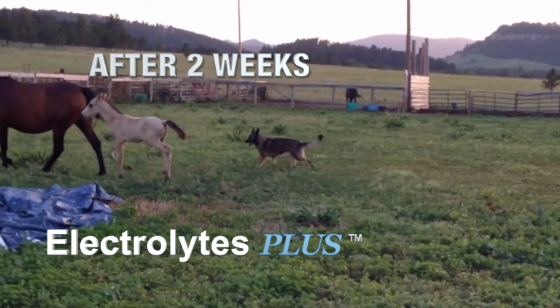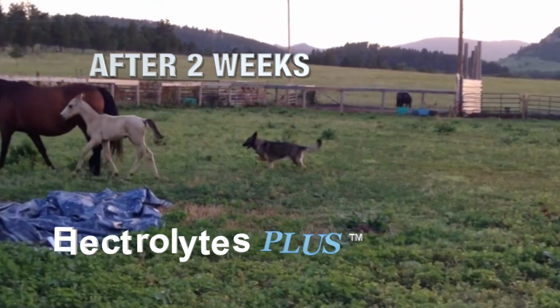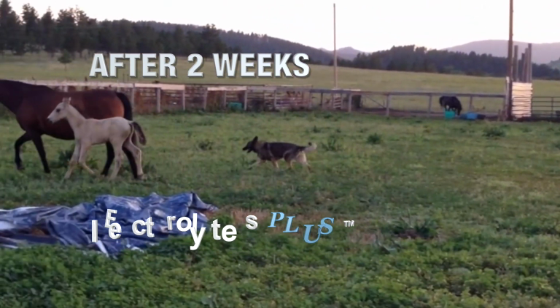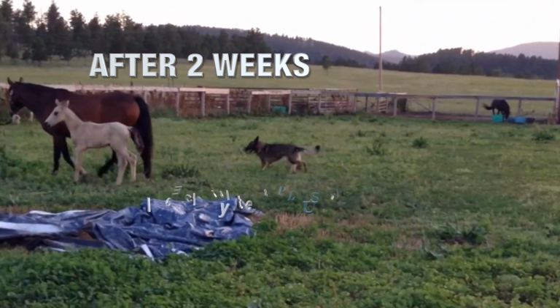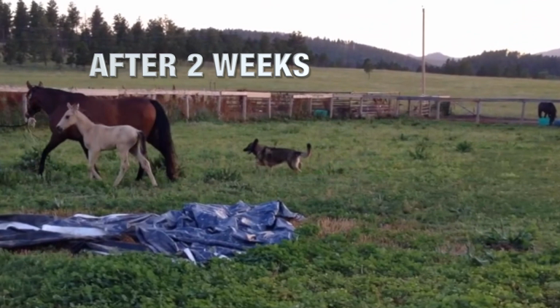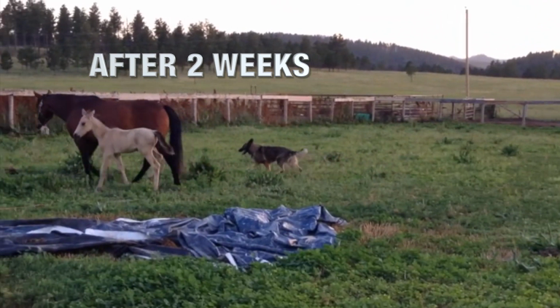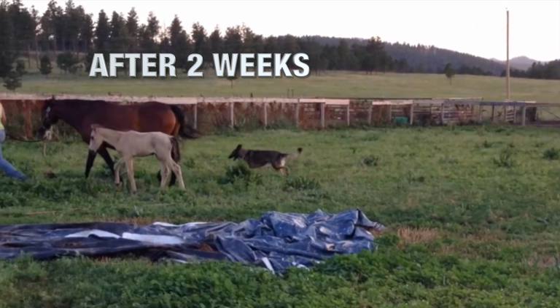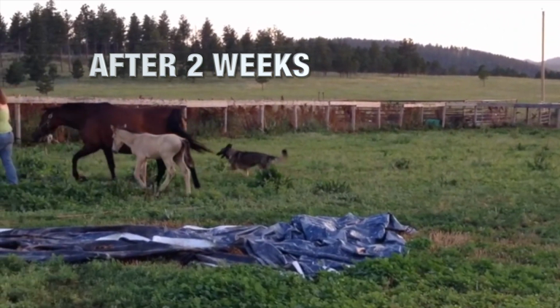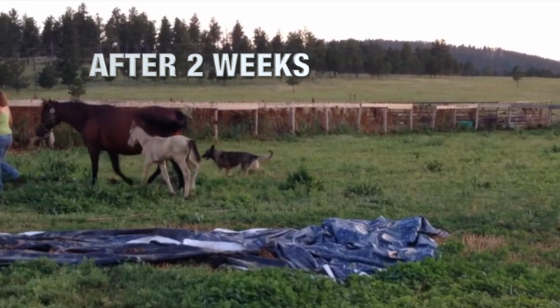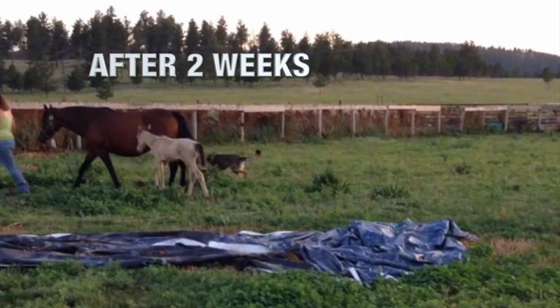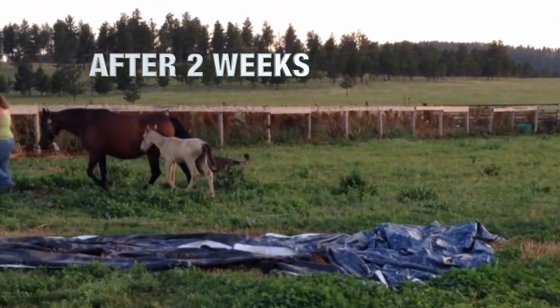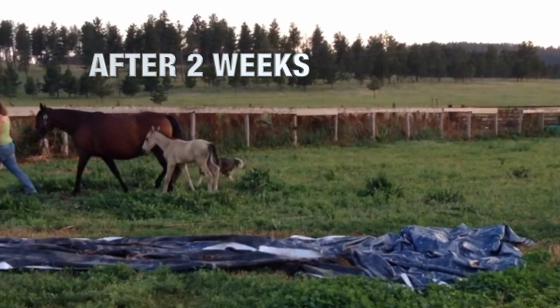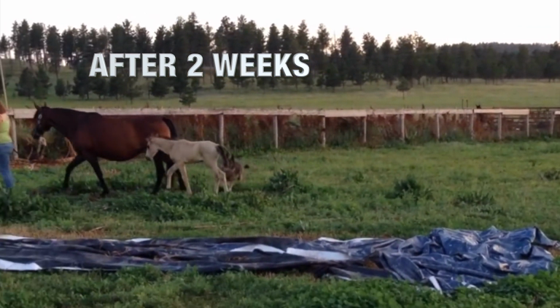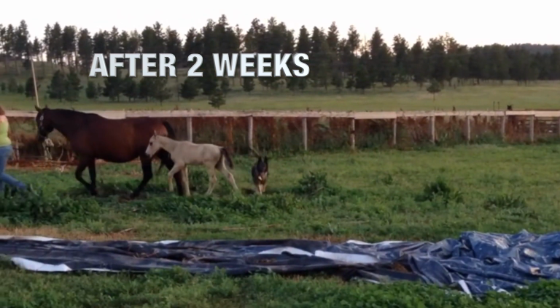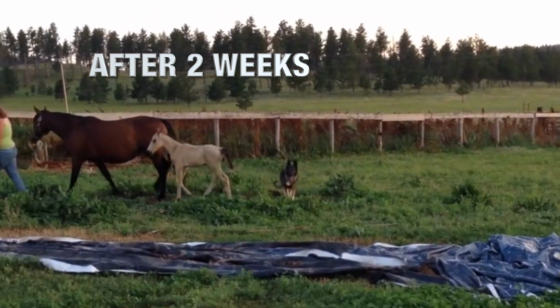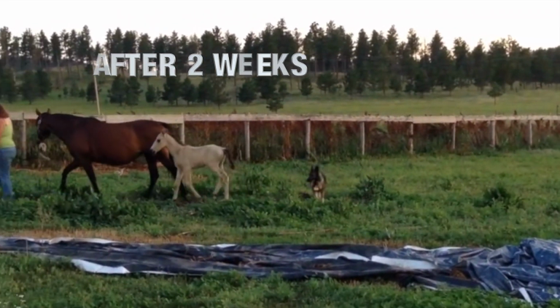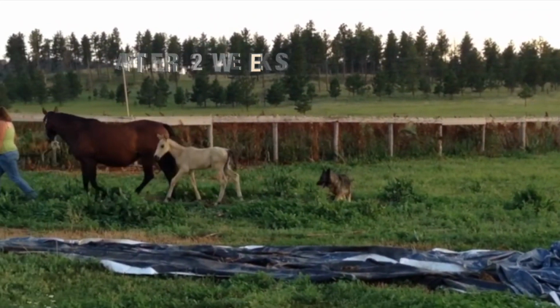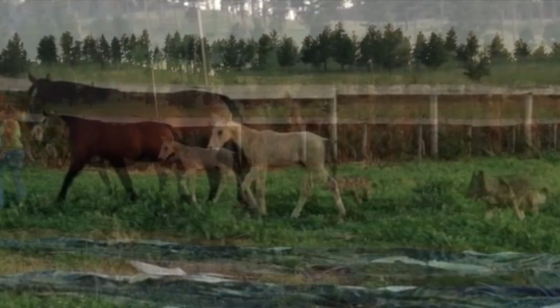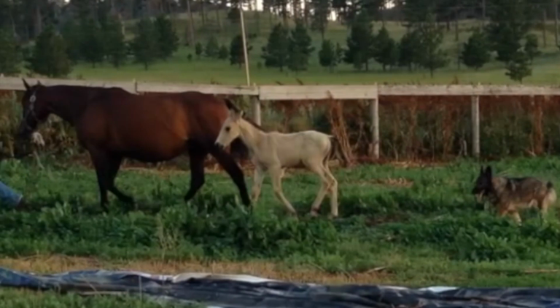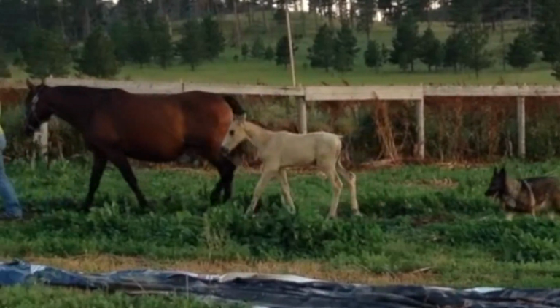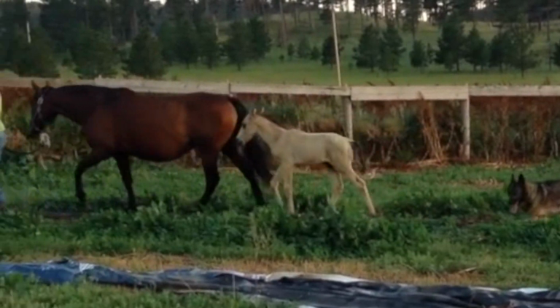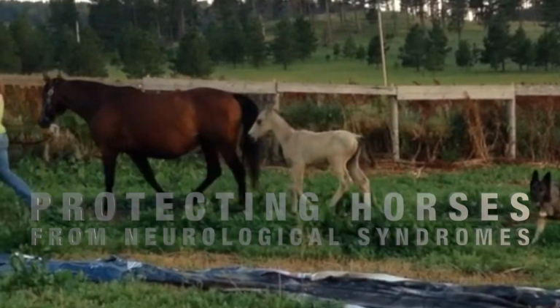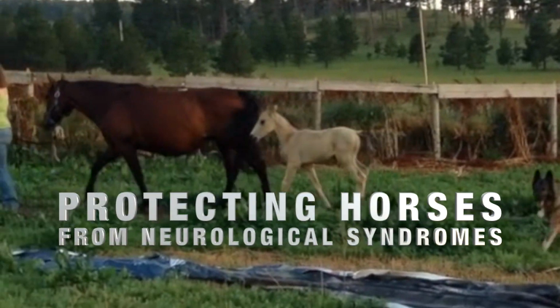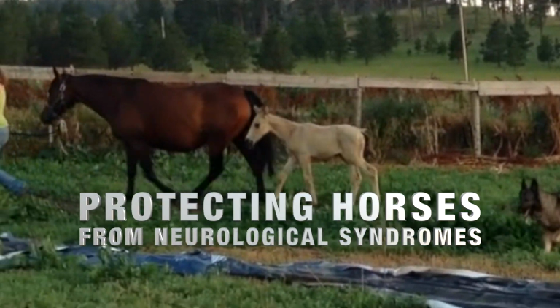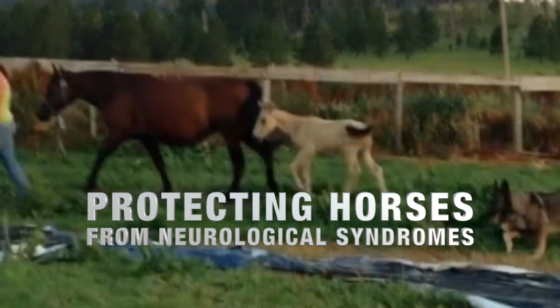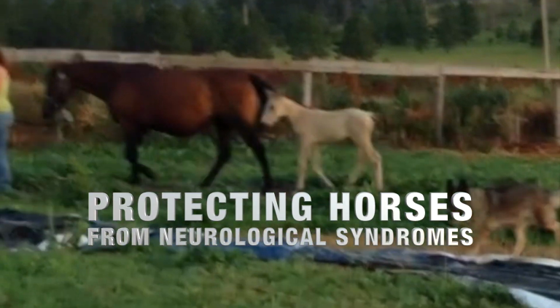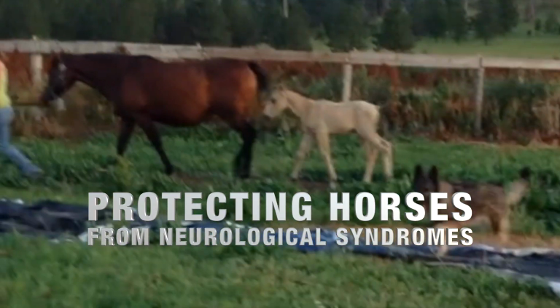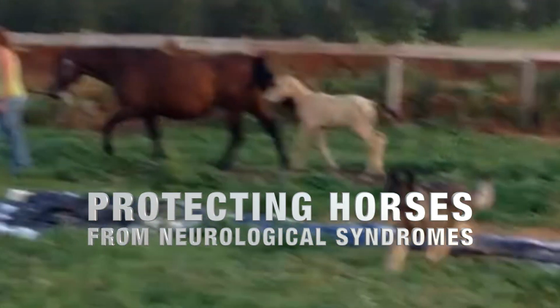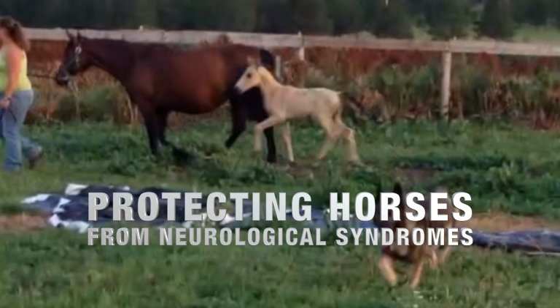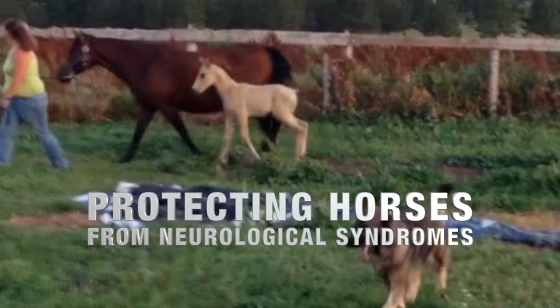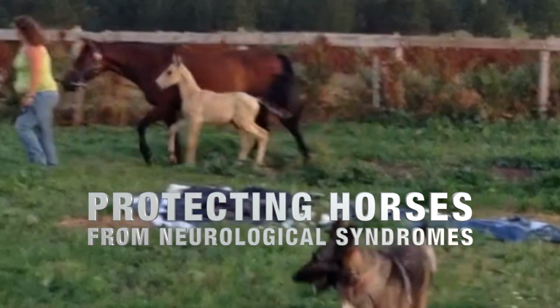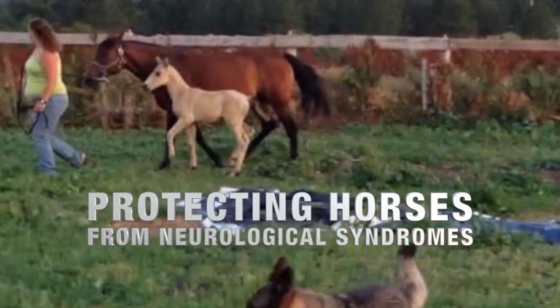Since 90% of the immune system is located in the intestinal tract, a healthy hindgut is essential to protecting horses from EPM and other neurological syndromes.